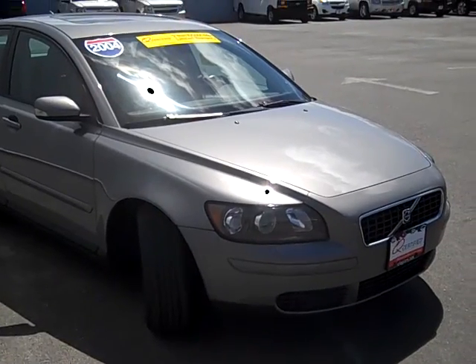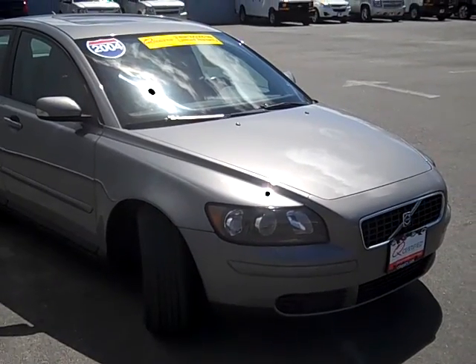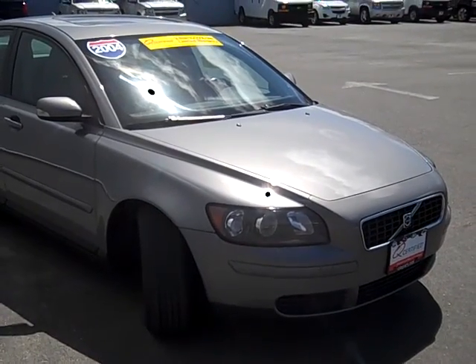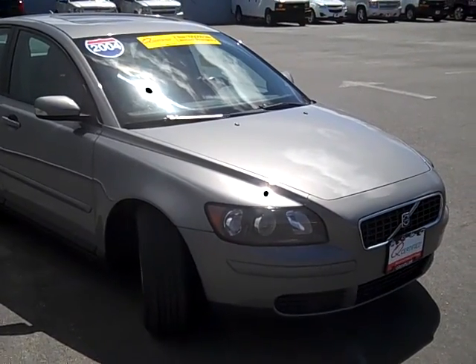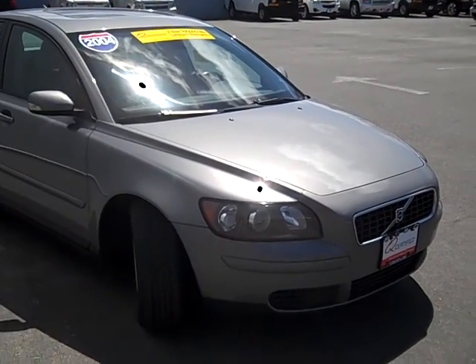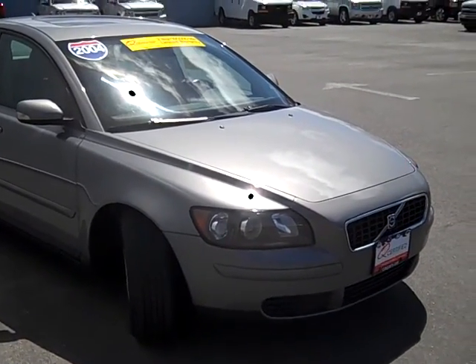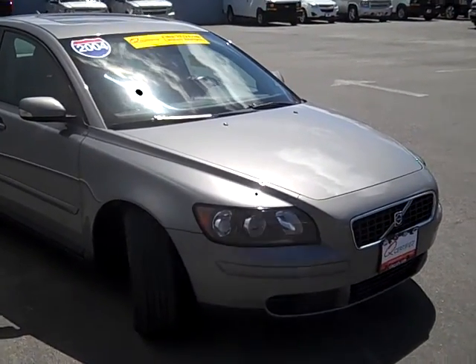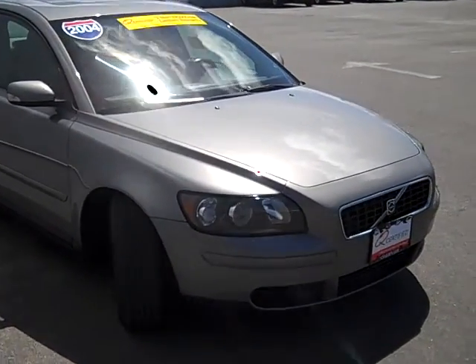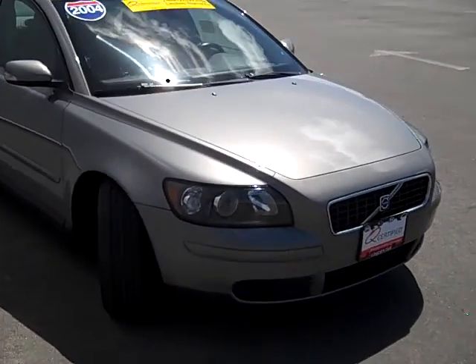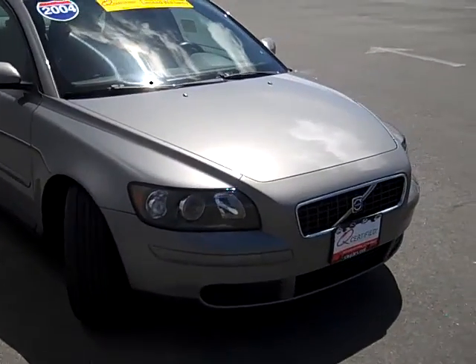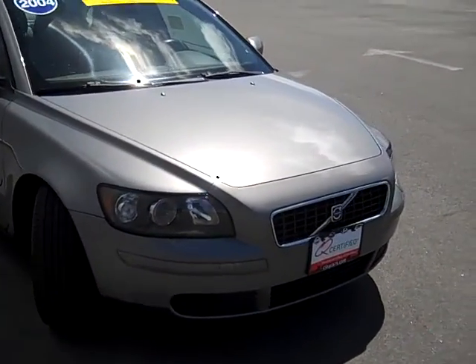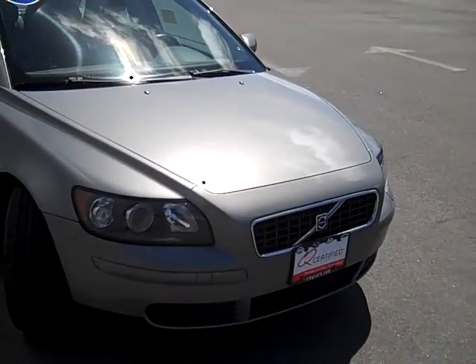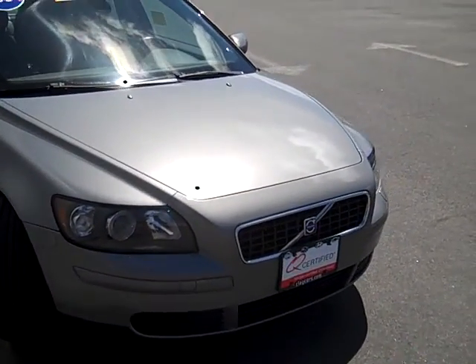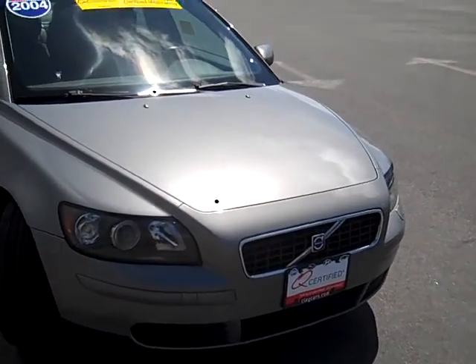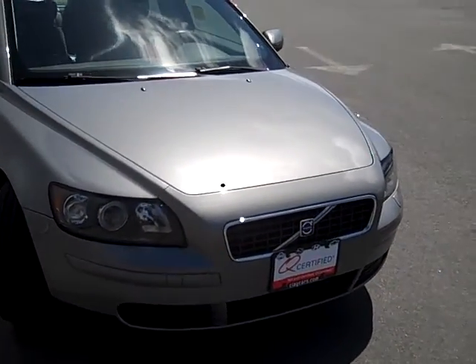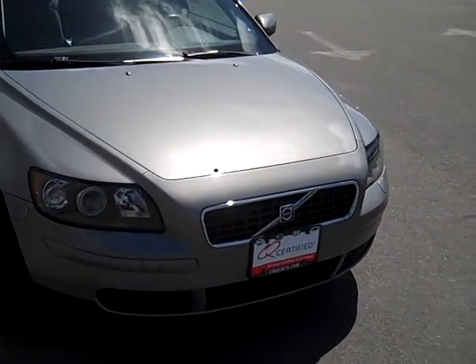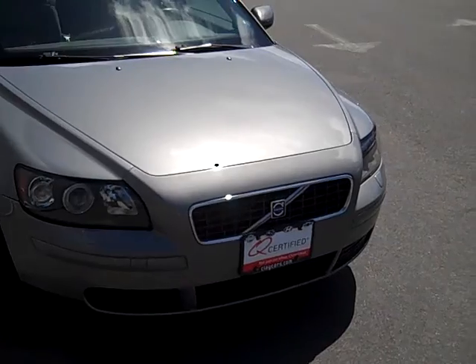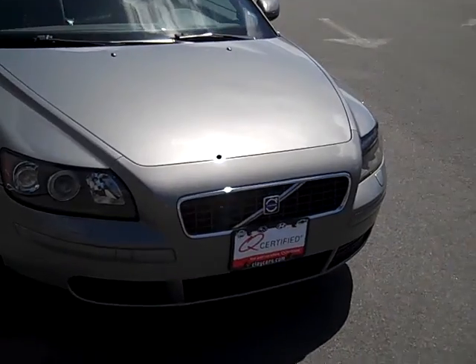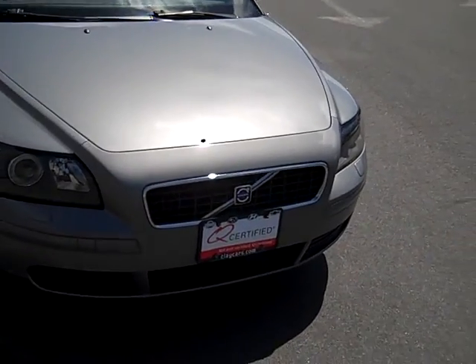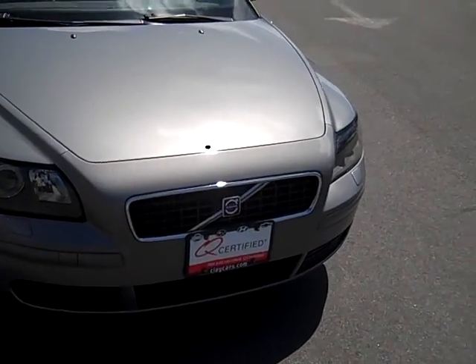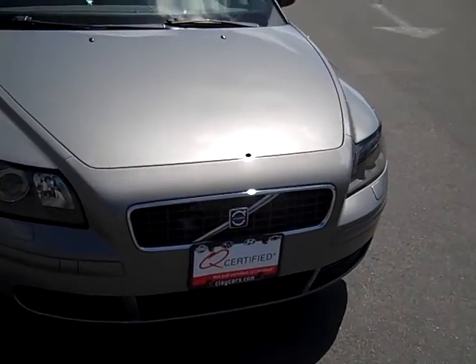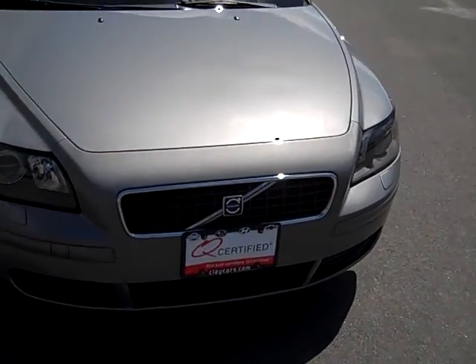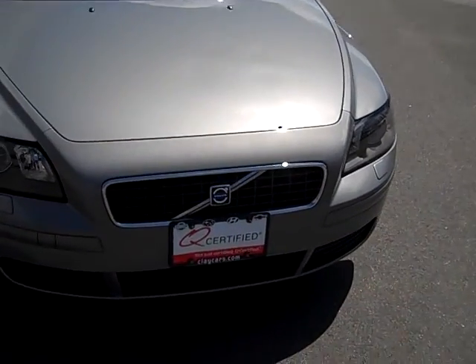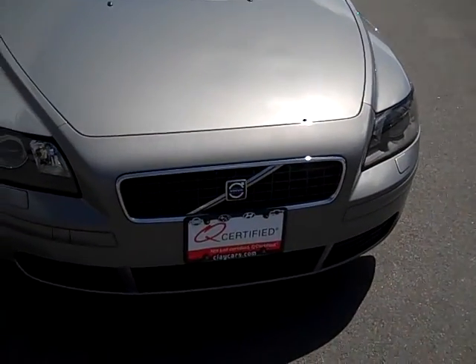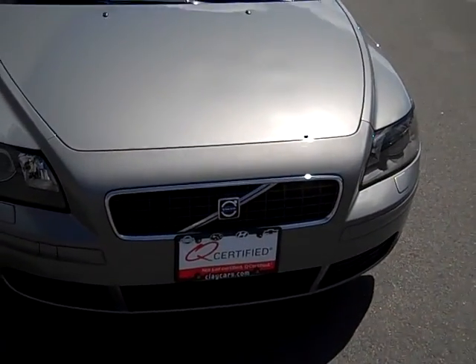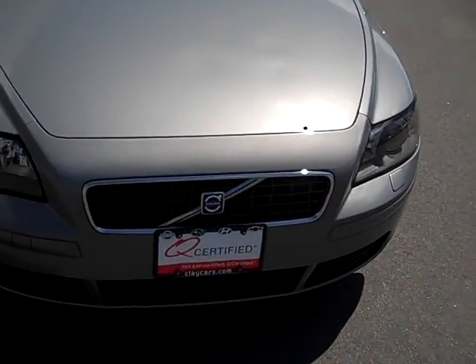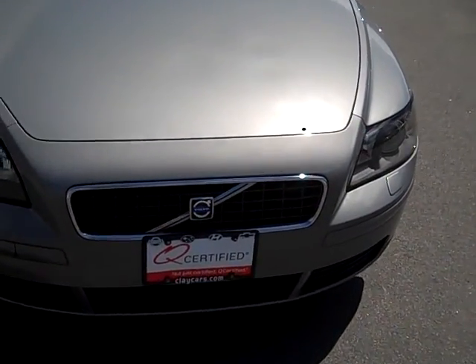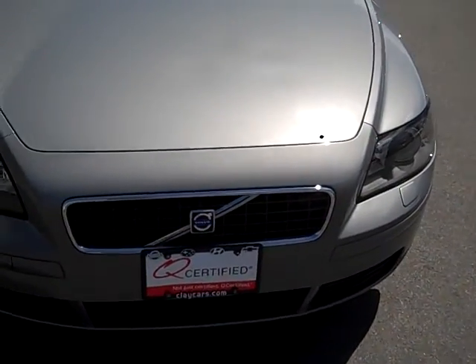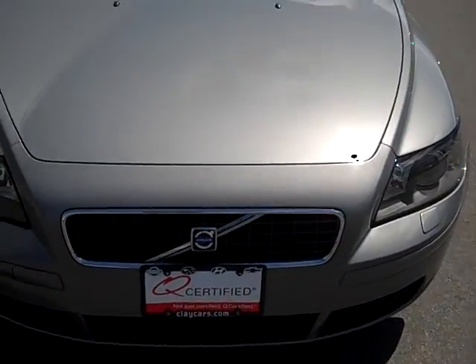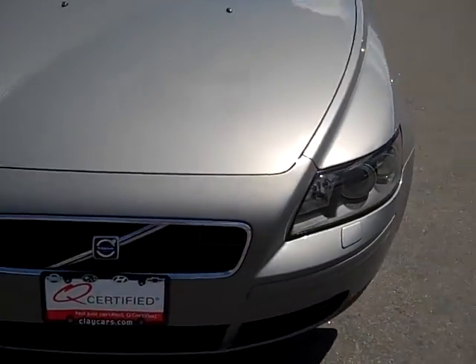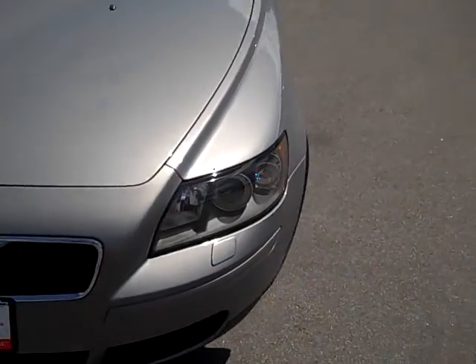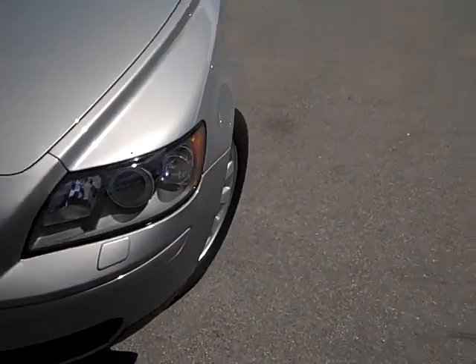Hi, this is Eric Anderson down at Clay Chevrolet in Norwood. Here we have an '04 Volvo S40. It's not just certified, it's Q-certified with a two-year, 100,000 mile warranty.